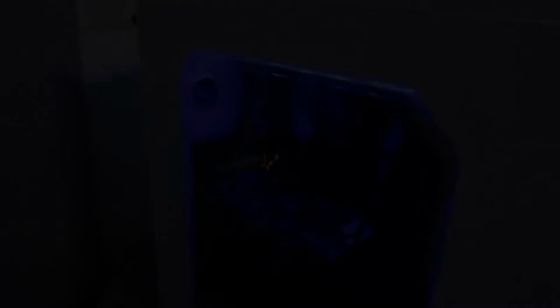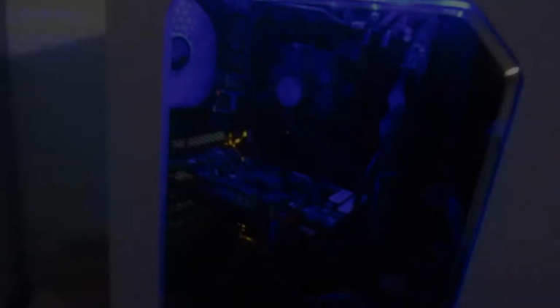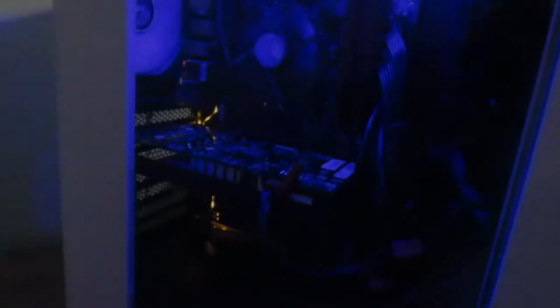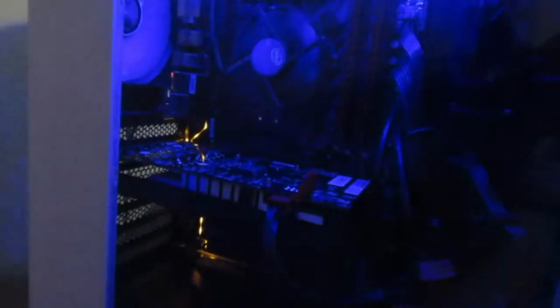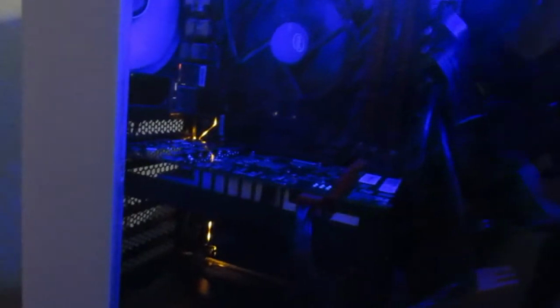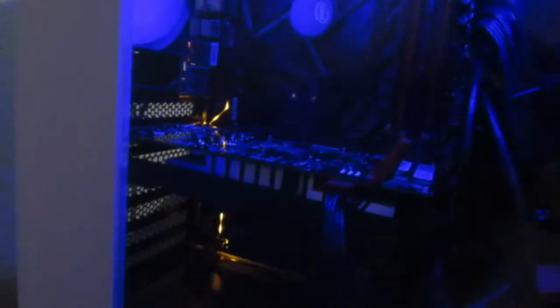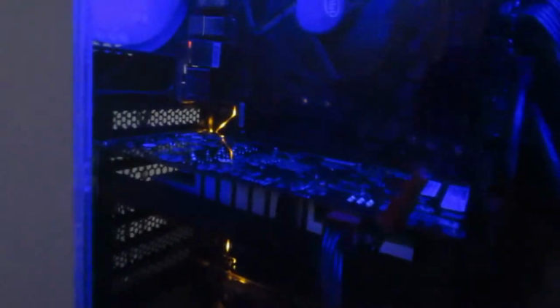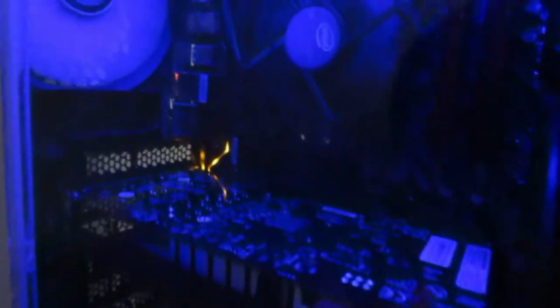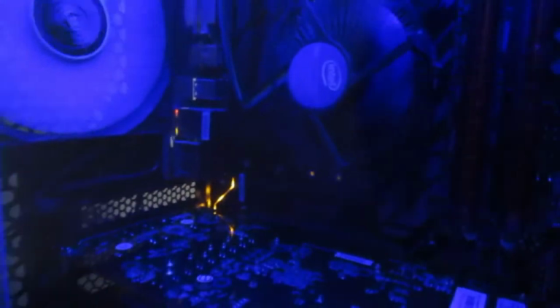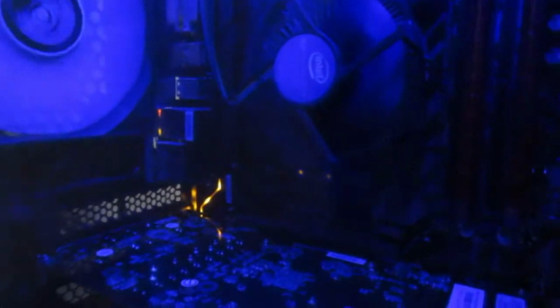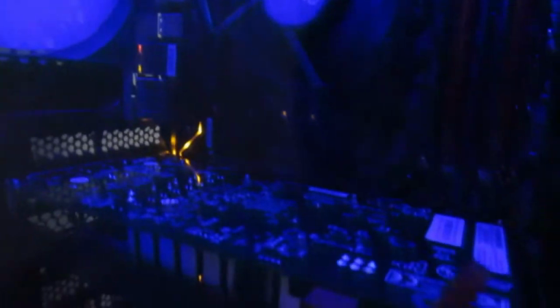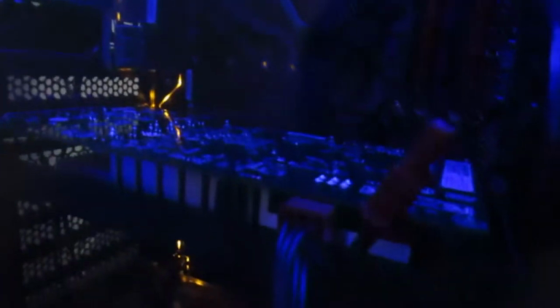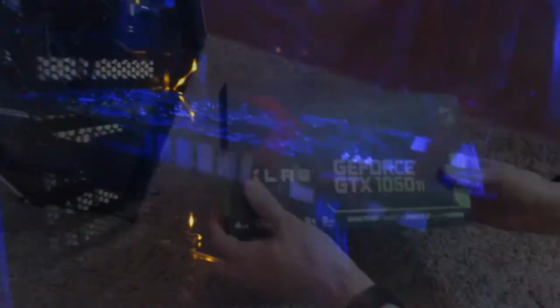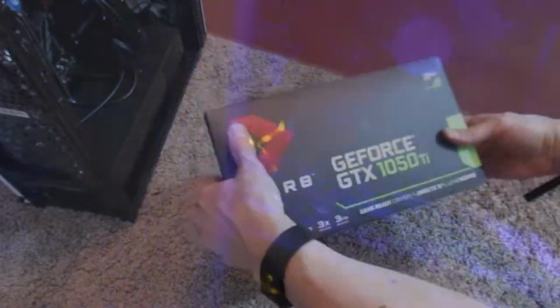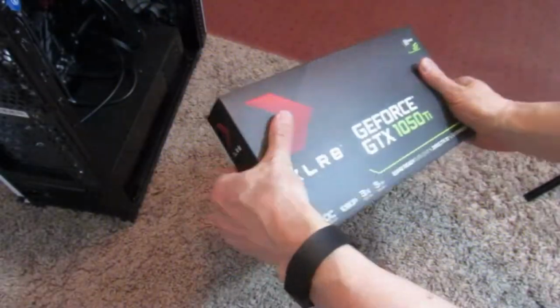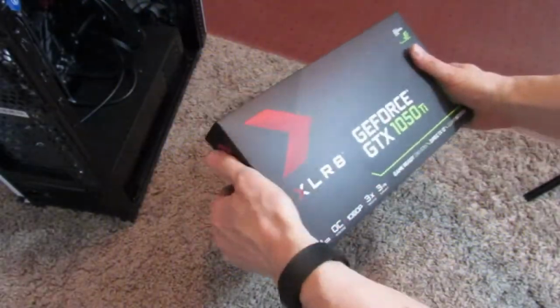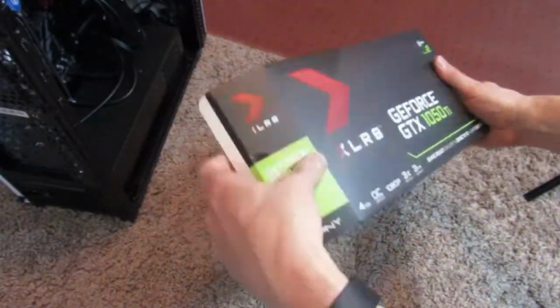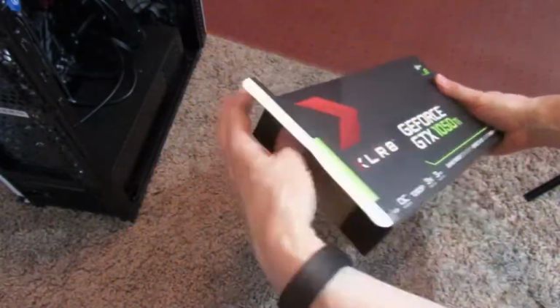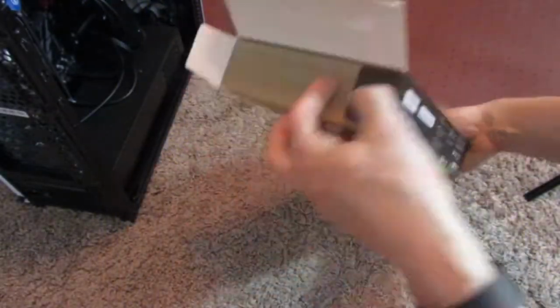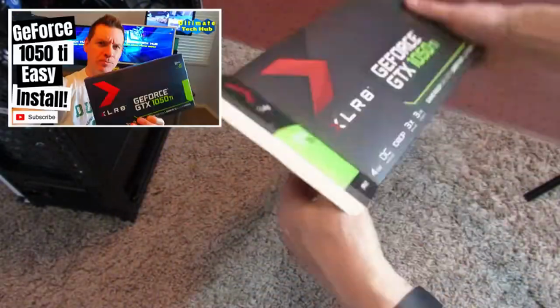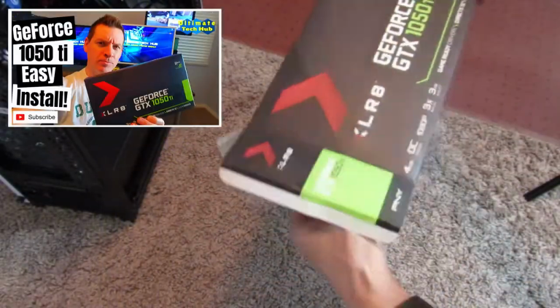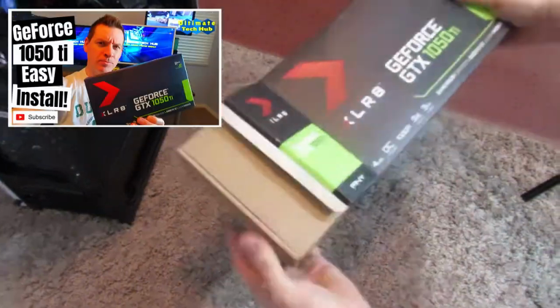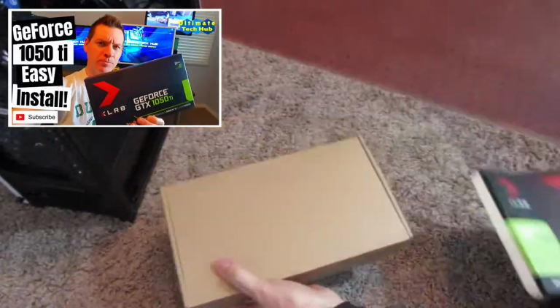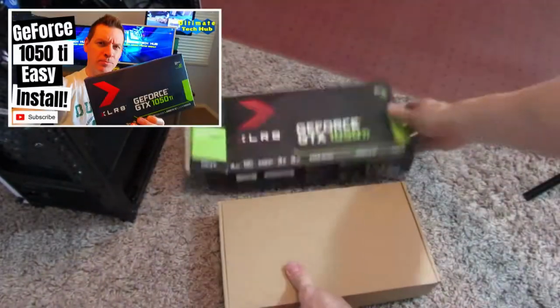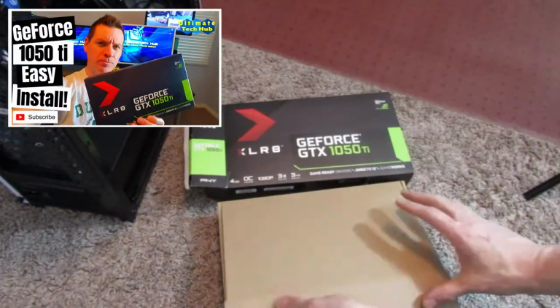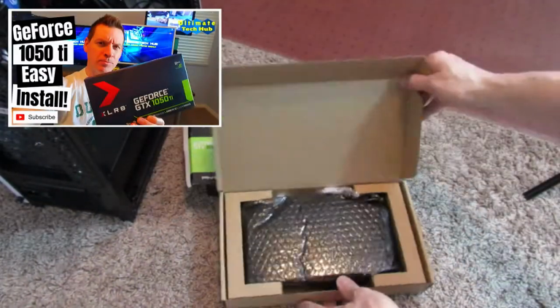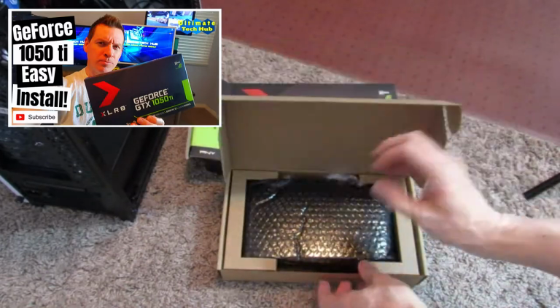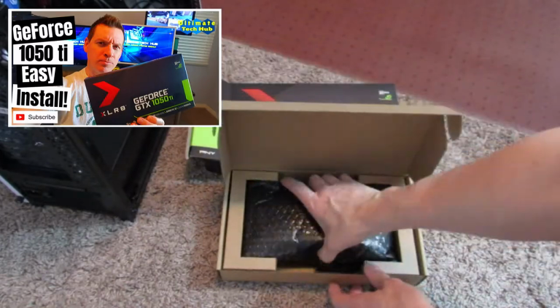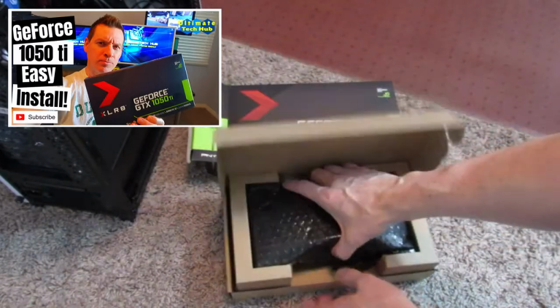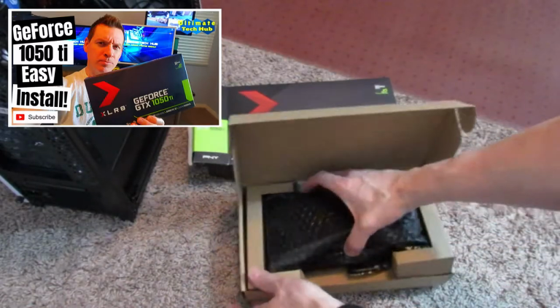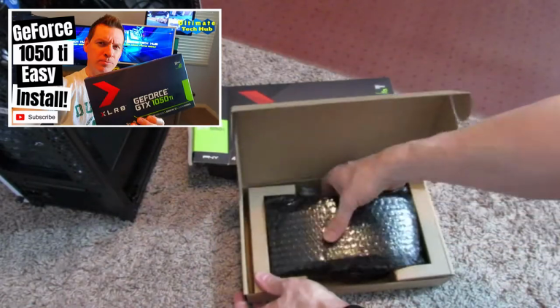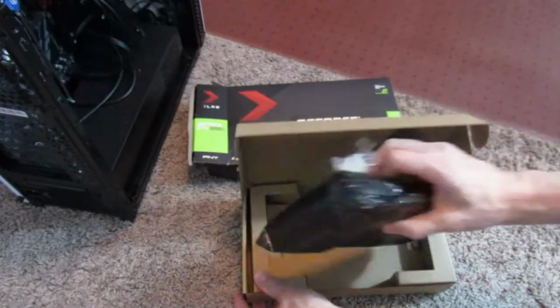Hi everyone, welcome back to the Ultimate Tech Hub. On today's episode, I wanted to clarify an issue with the 1050Ti graphics card install that we did last year. It's not really an issue, but more of a clarification.